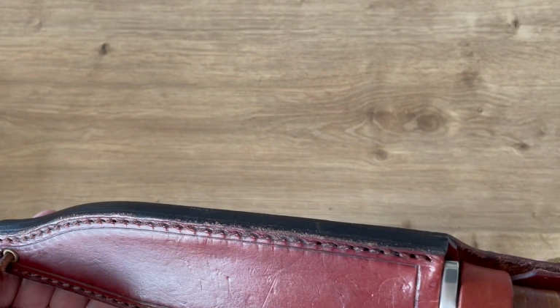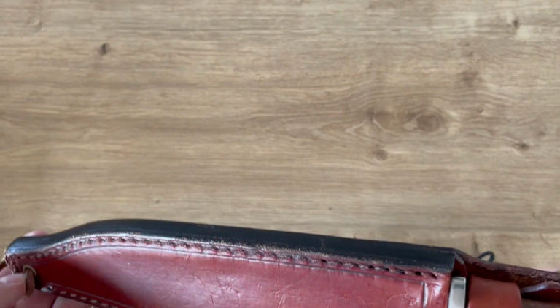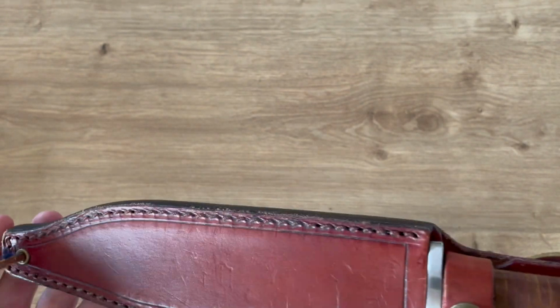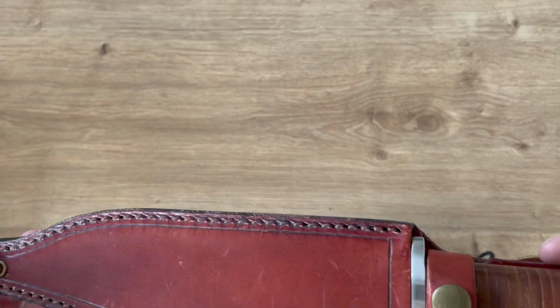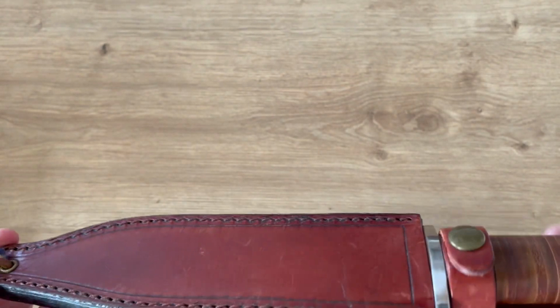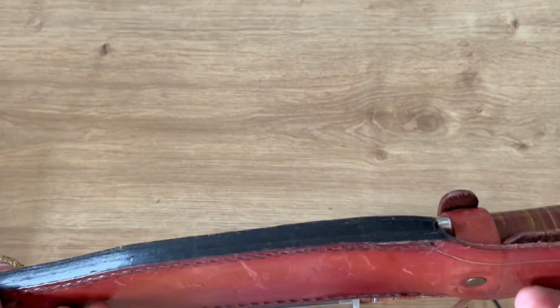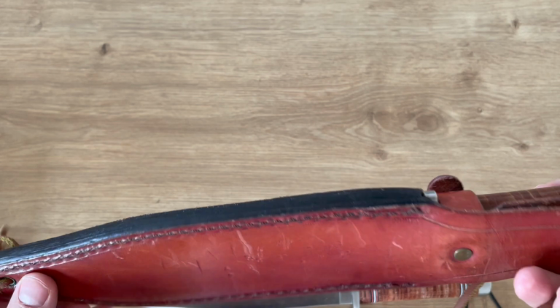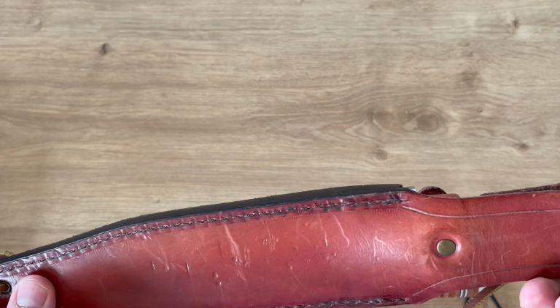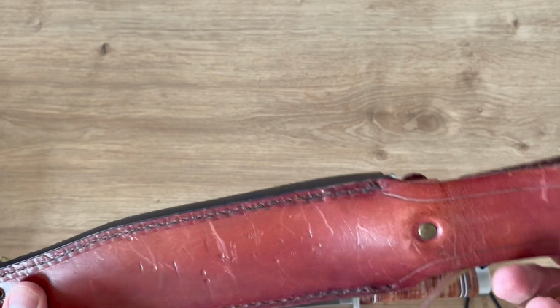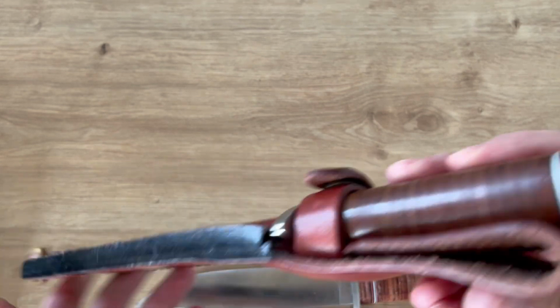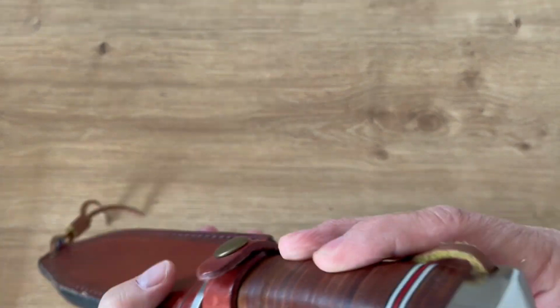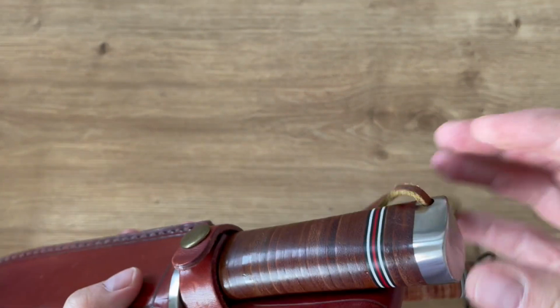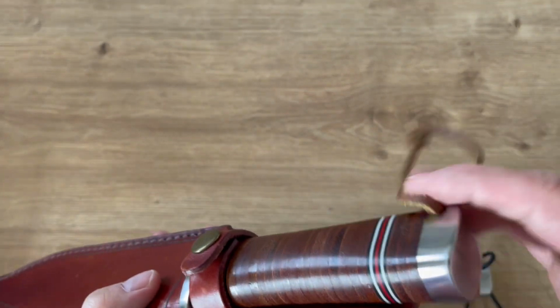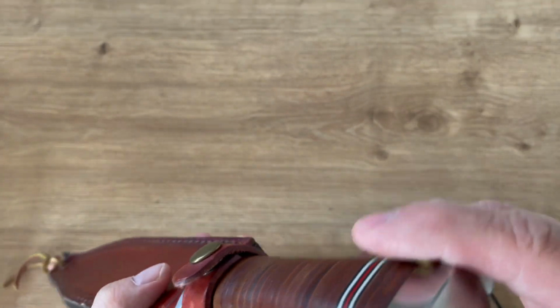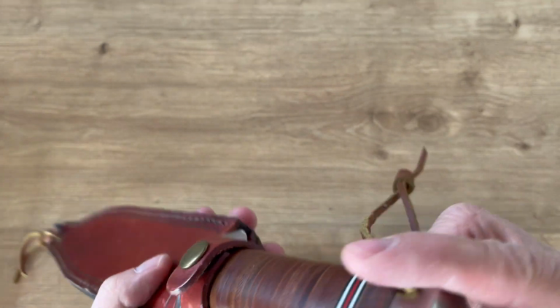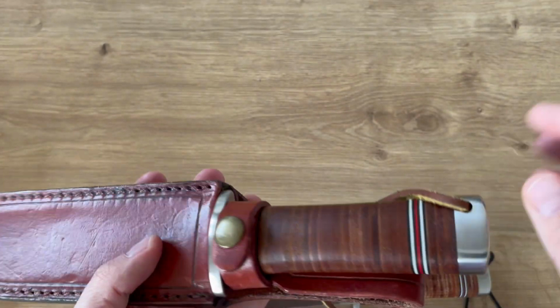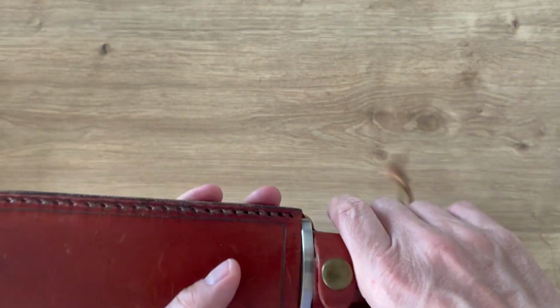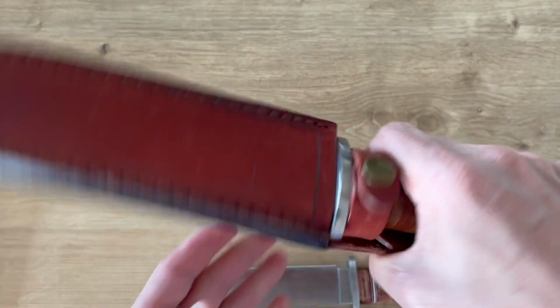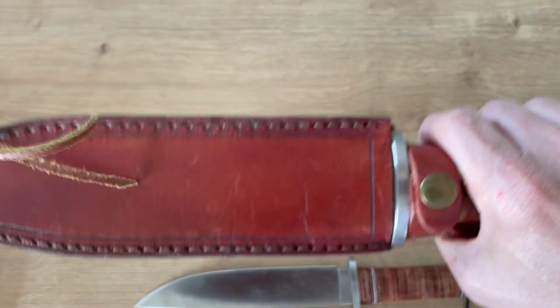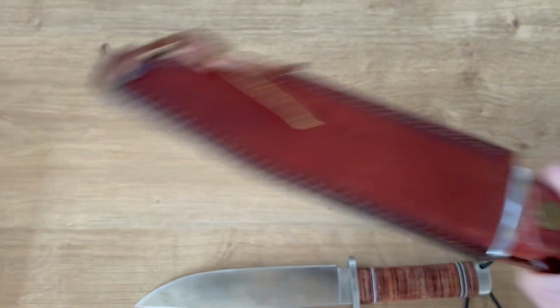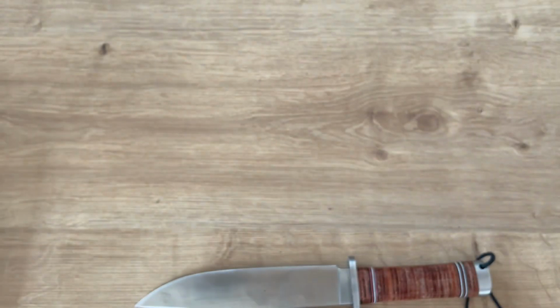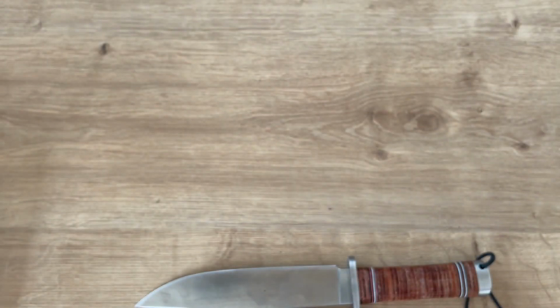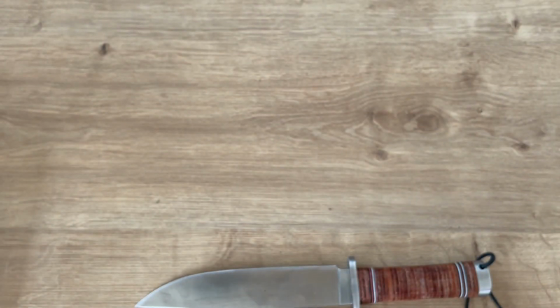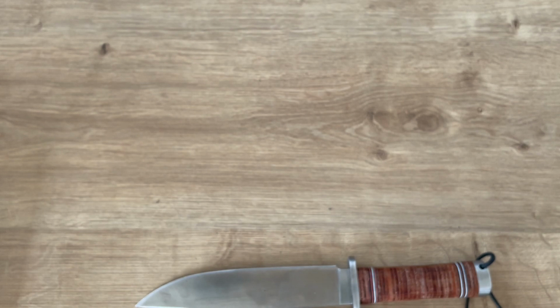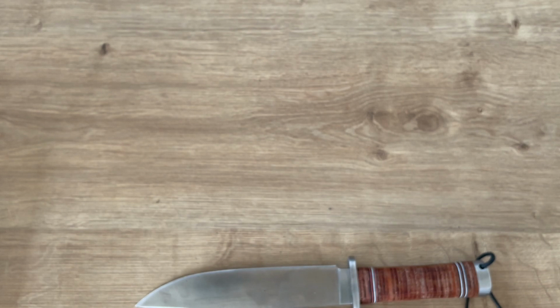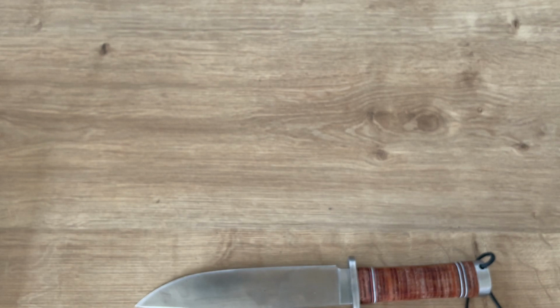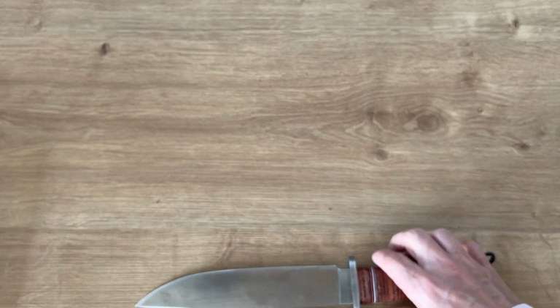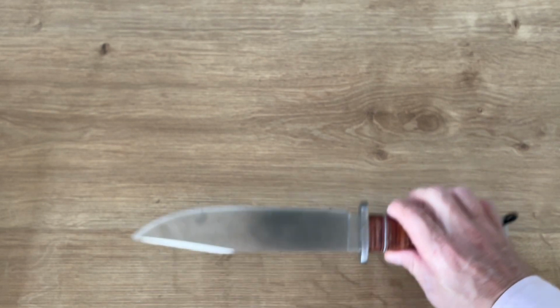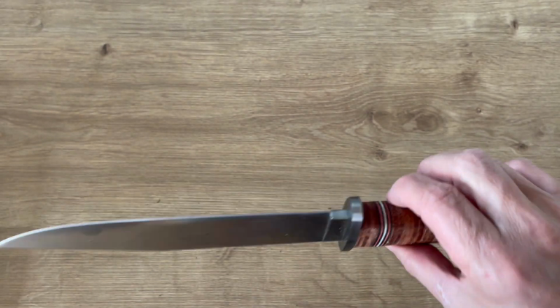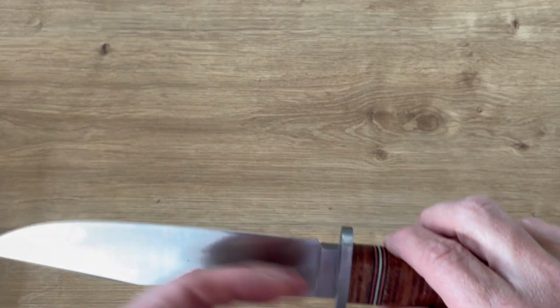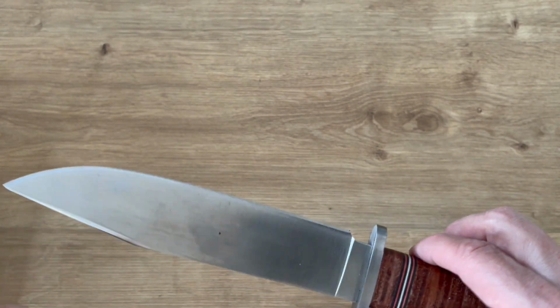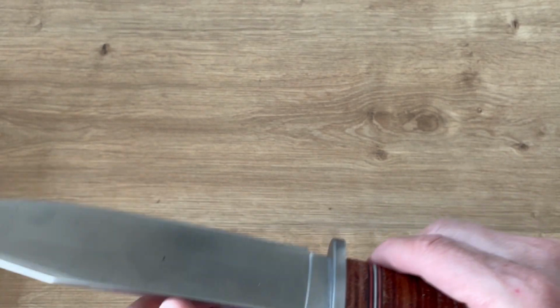Unfortunately that better clone is not available anymore, I don't think so. I hope they will do another one — if they do, I will take it again. Anyway, let's look at the specs of the knife we're reviewing today, which is the less good one.